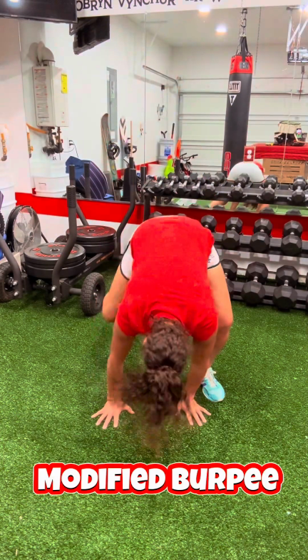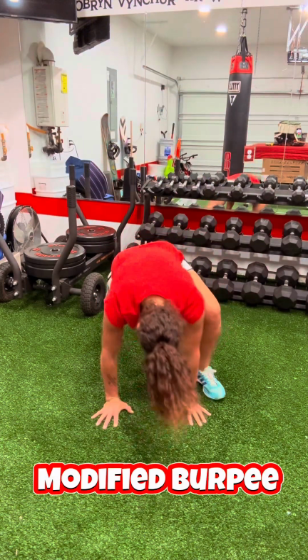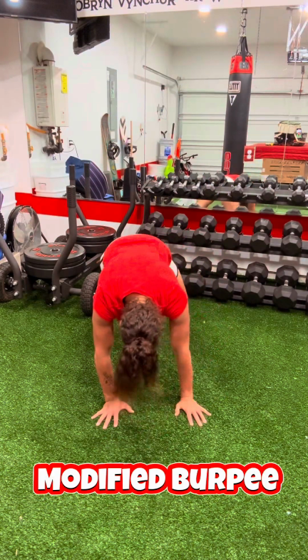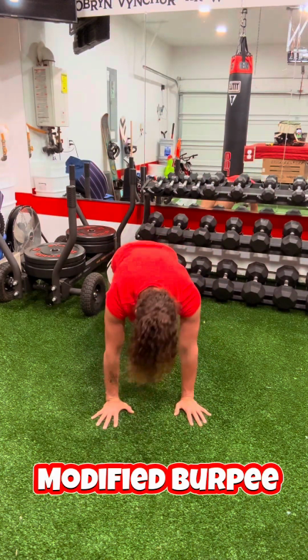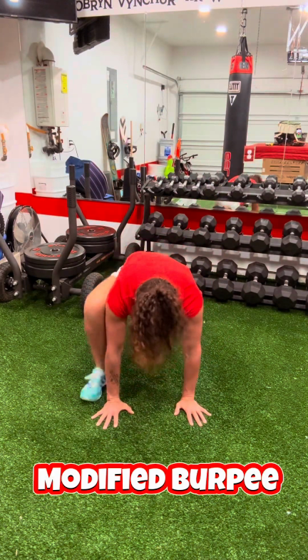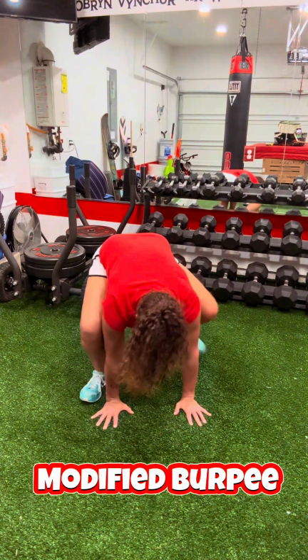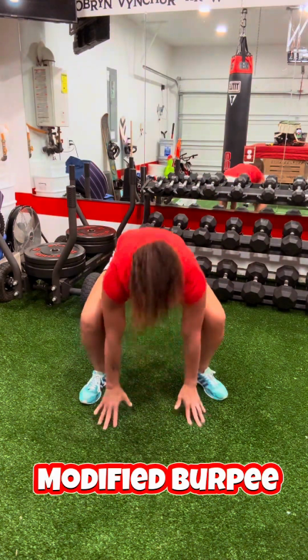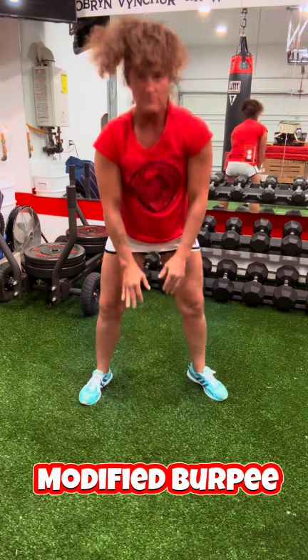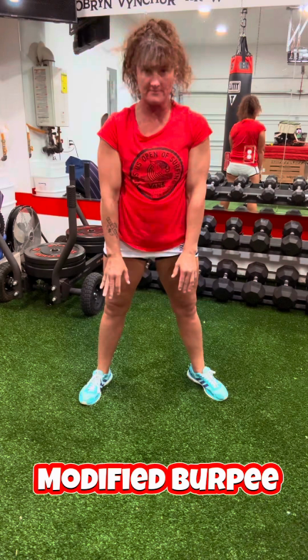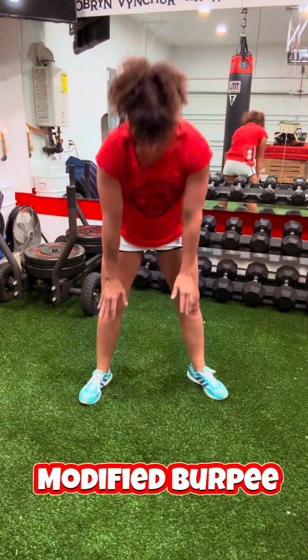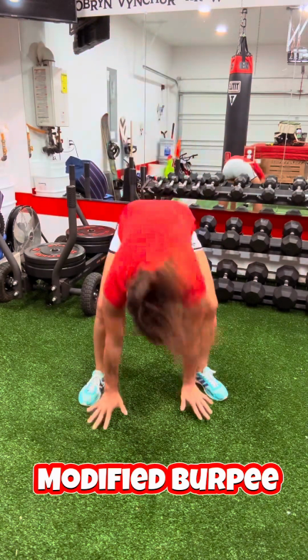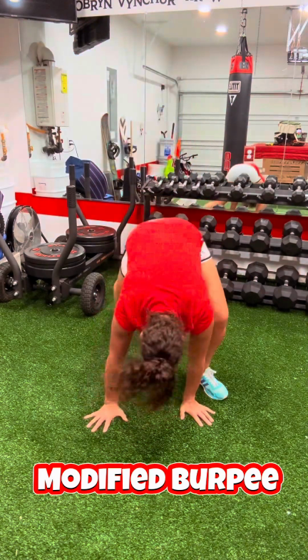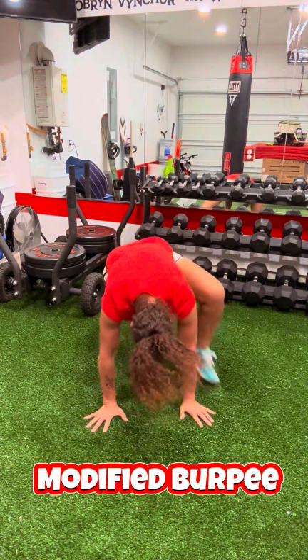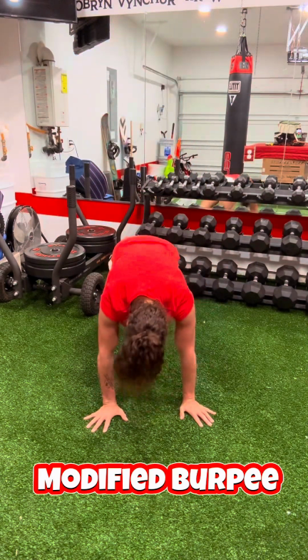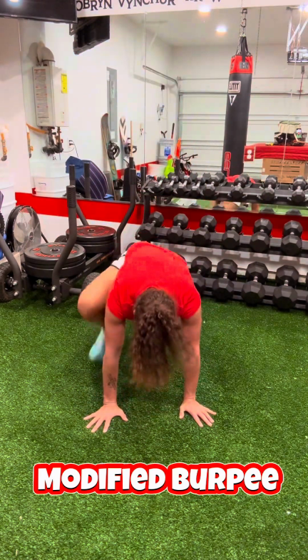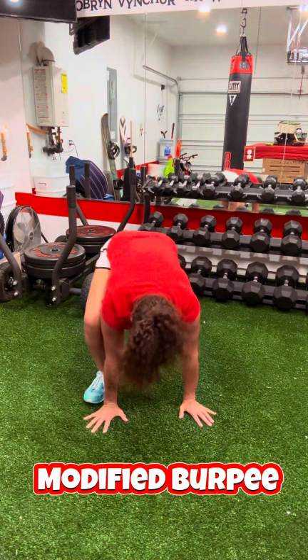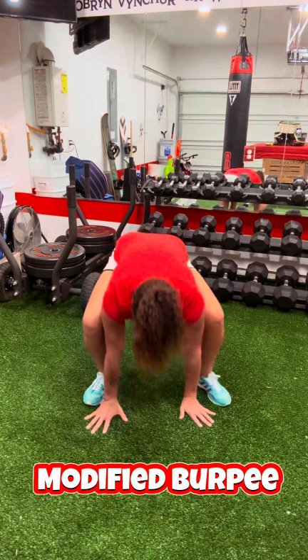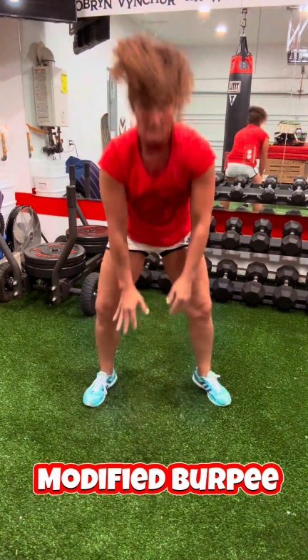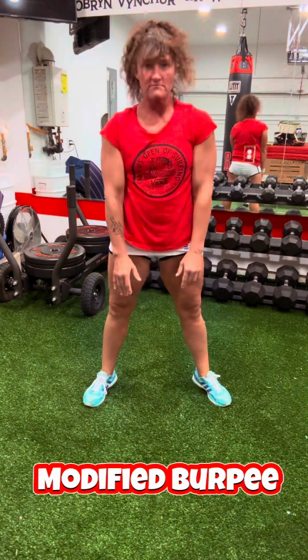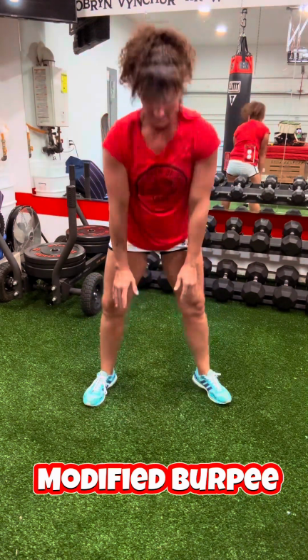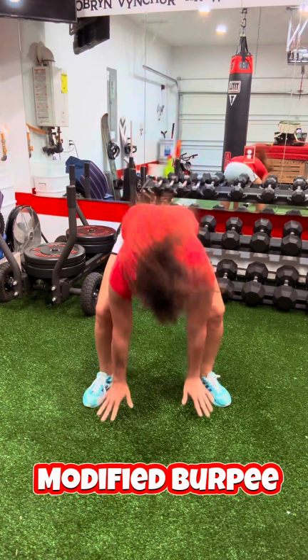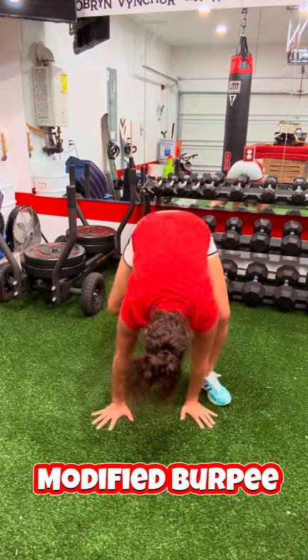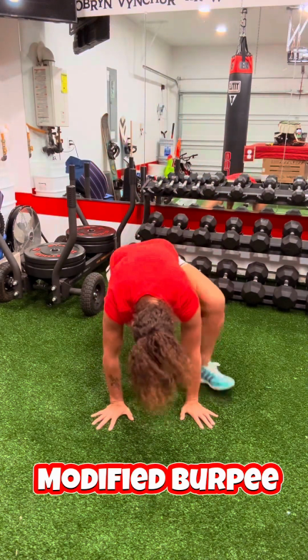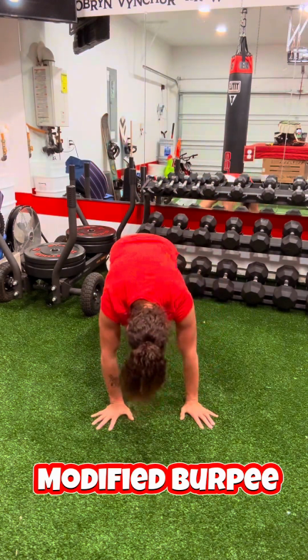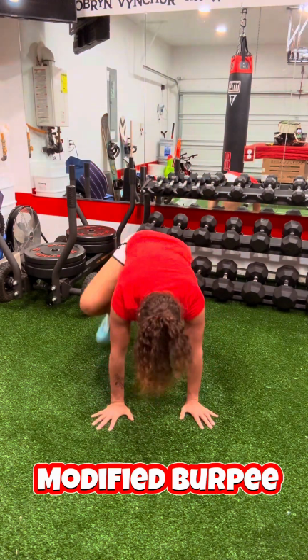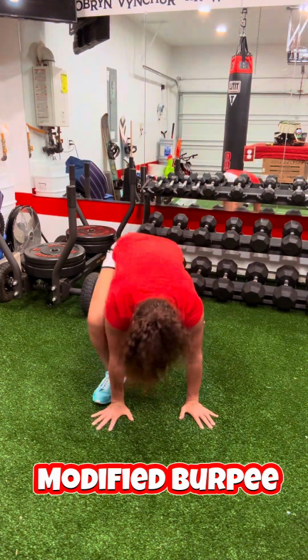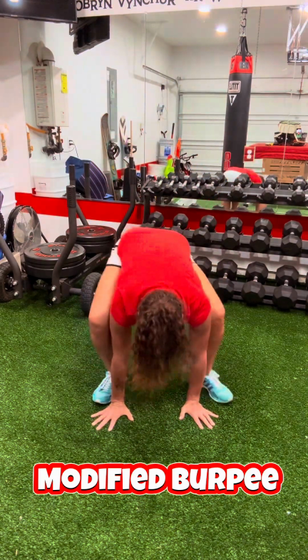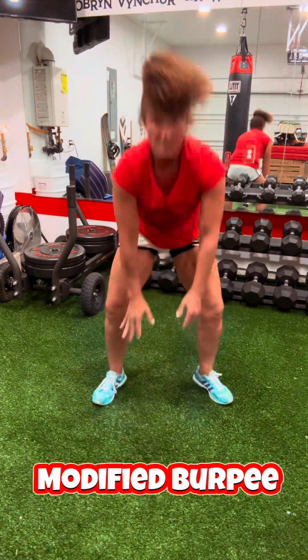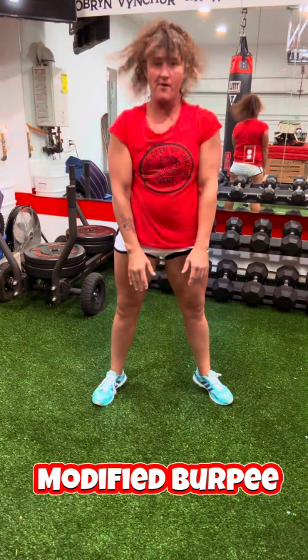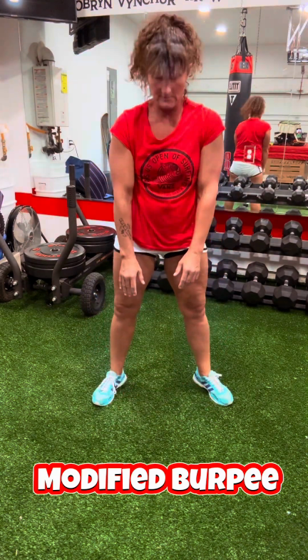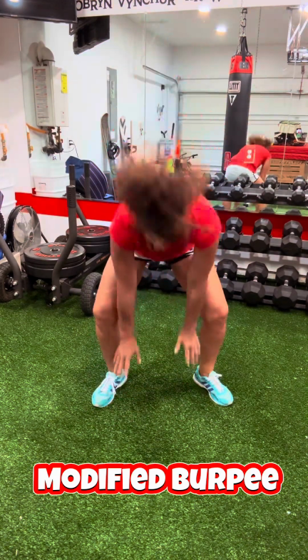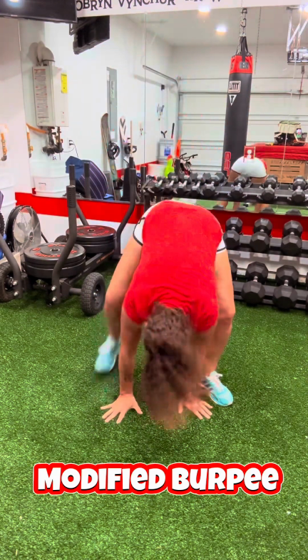Today is all about recovery. If you have sore muscles, if you're tired or you're sore and you just need something to do, we call it a recovery workout.